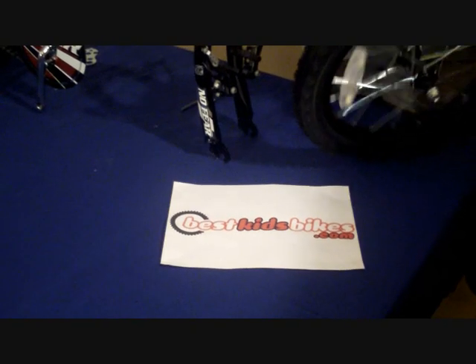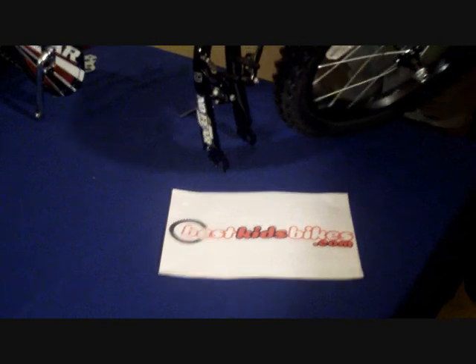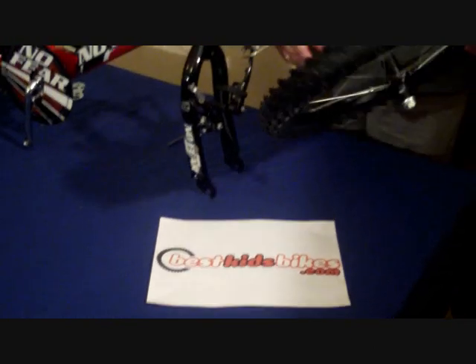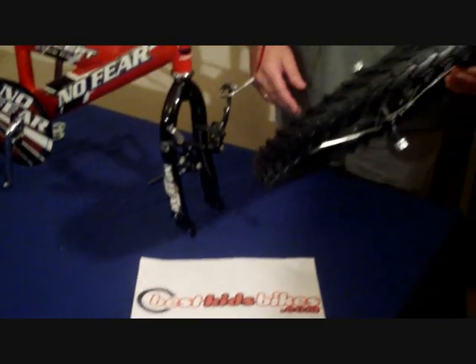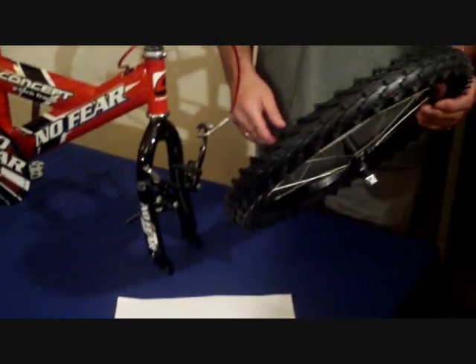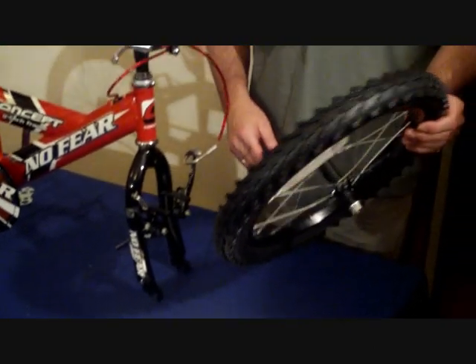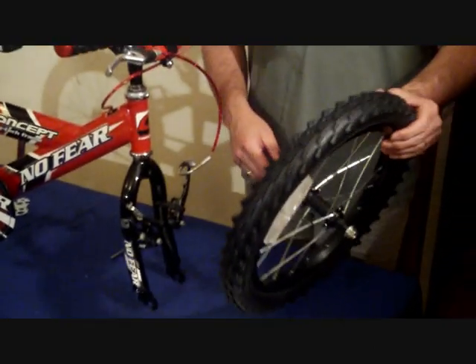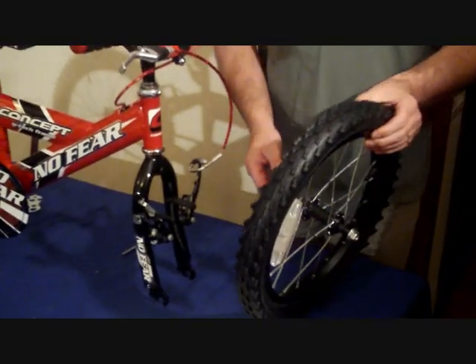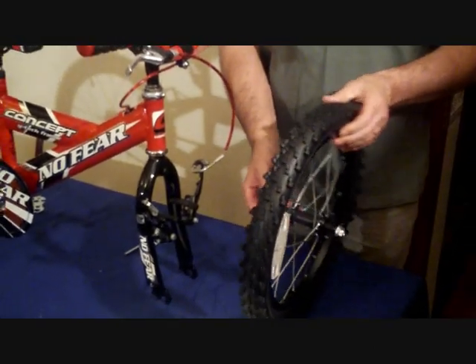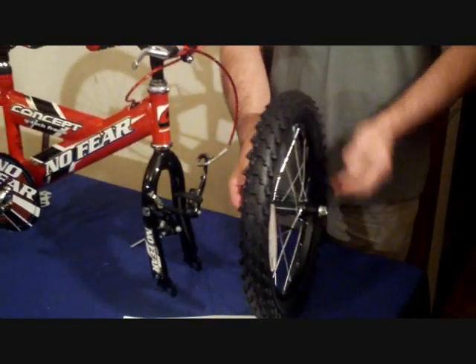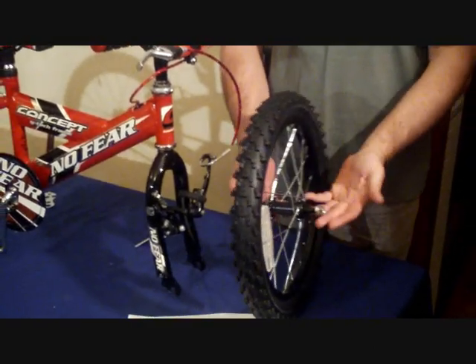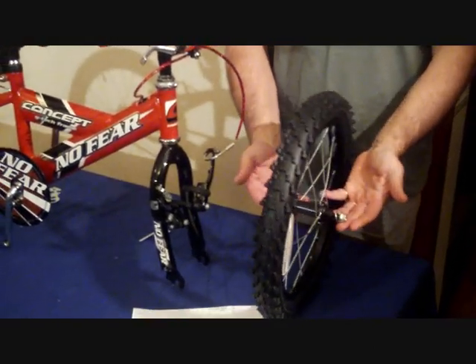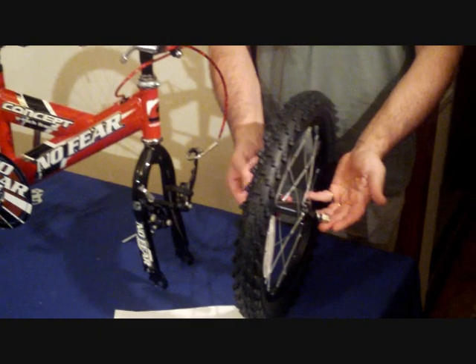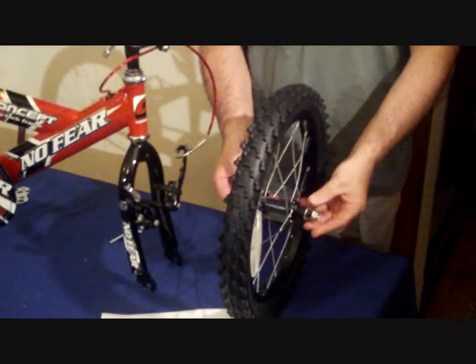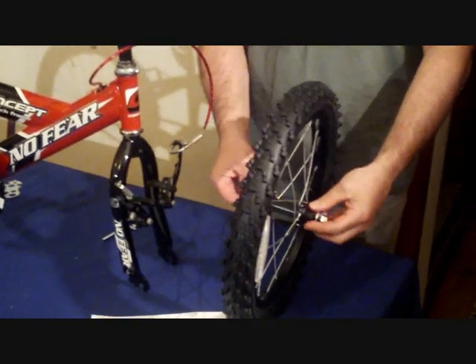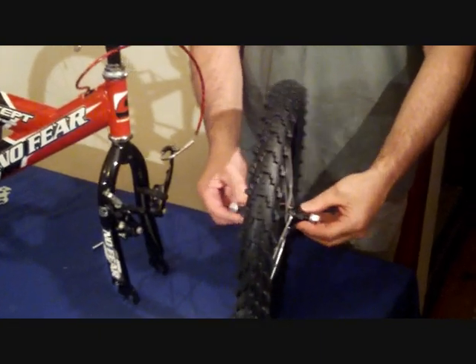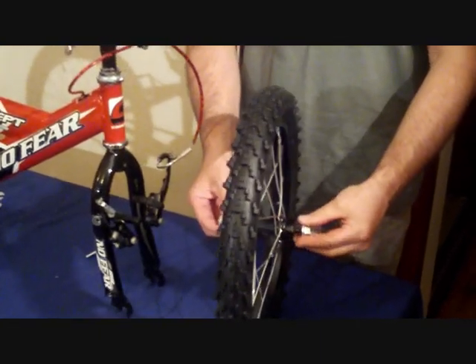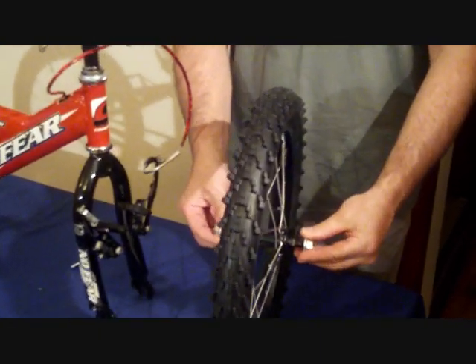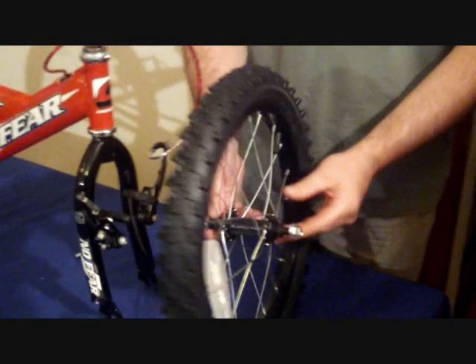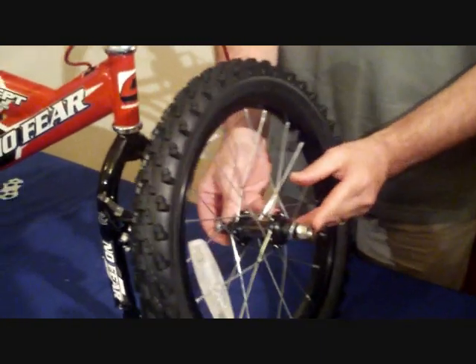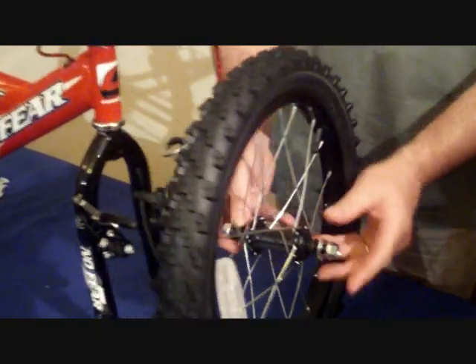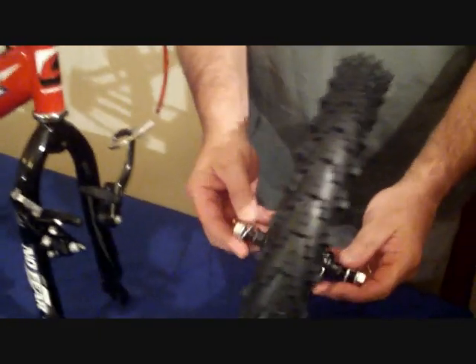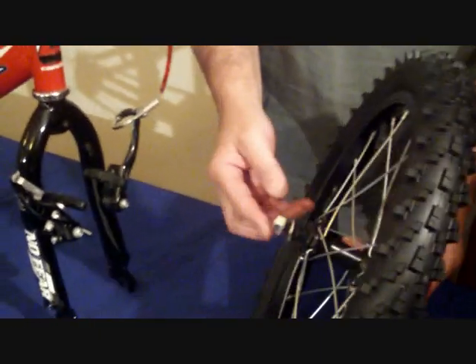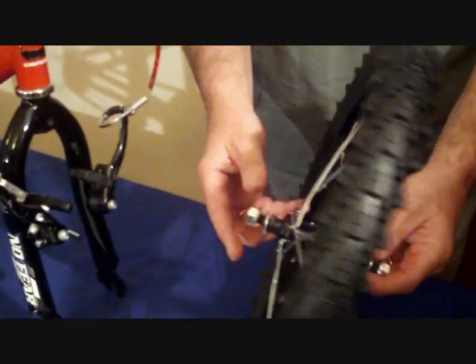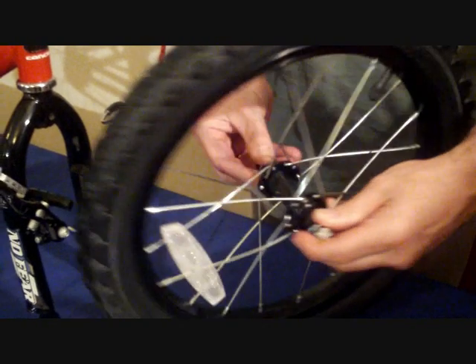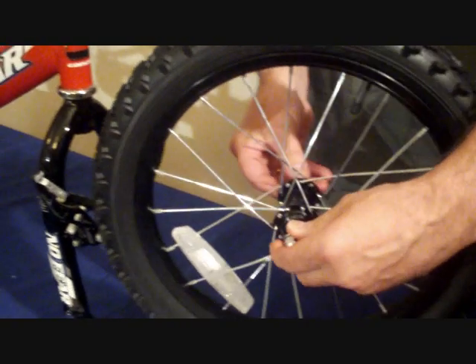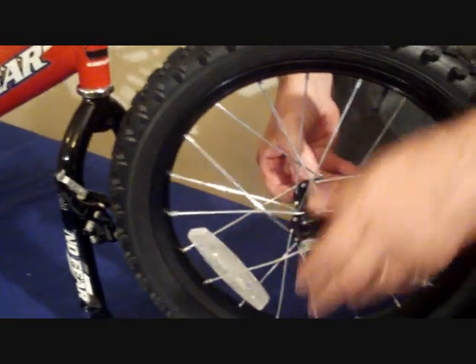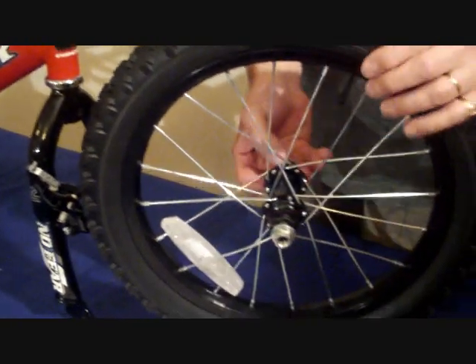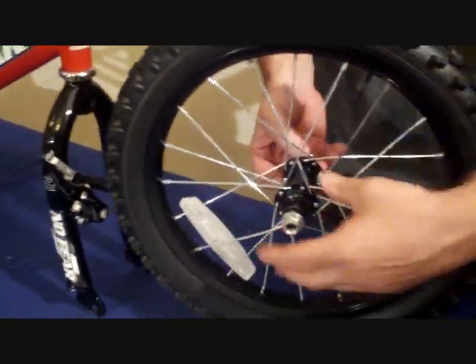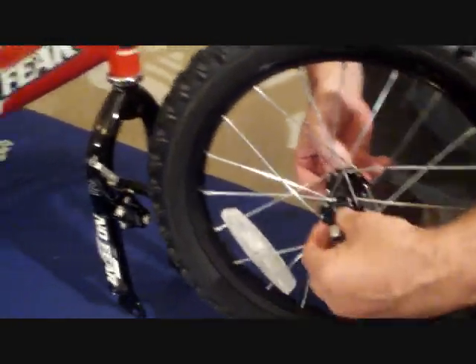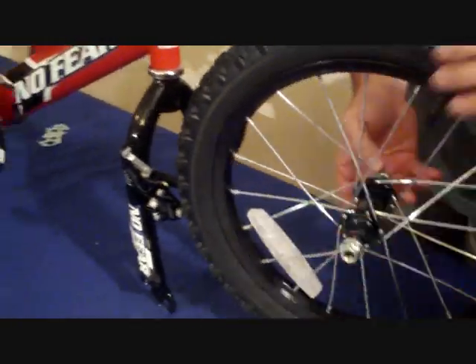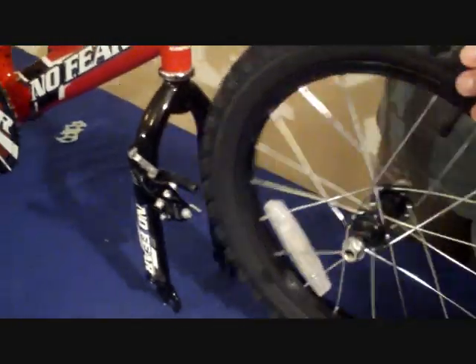Stage 3: Fitting the front wheel. Your front wheel will come with the wheel nuts already fitted. Unscrew the wheel nuts almost to the end of the spindle, and offer the wheel up into the forks.